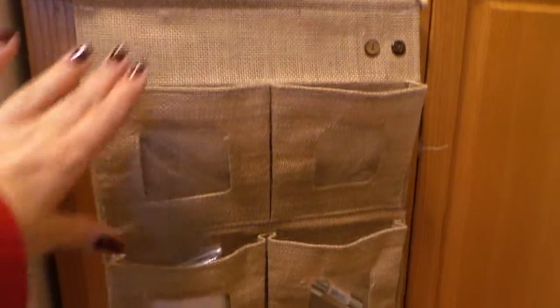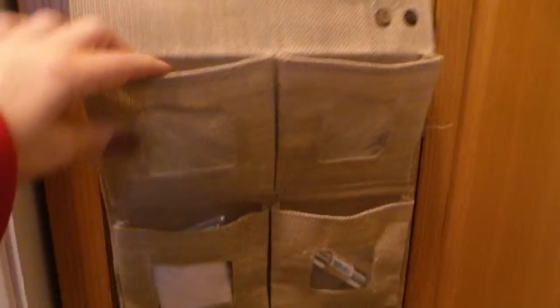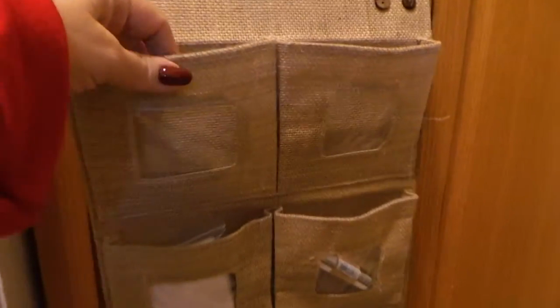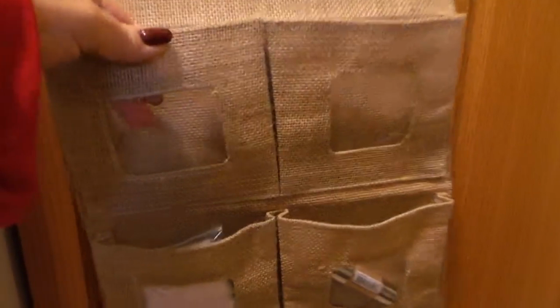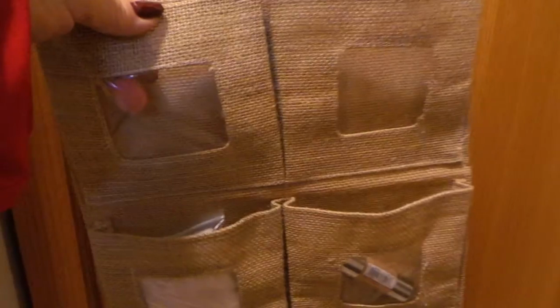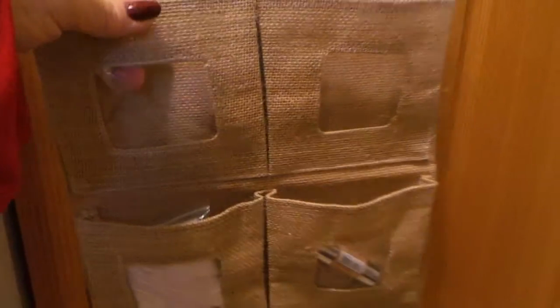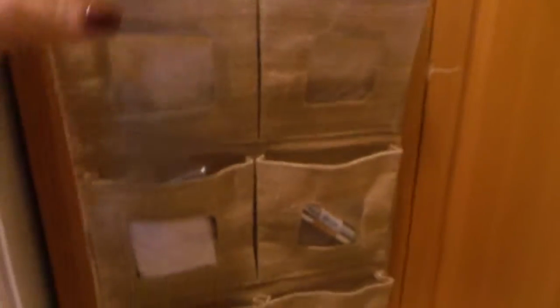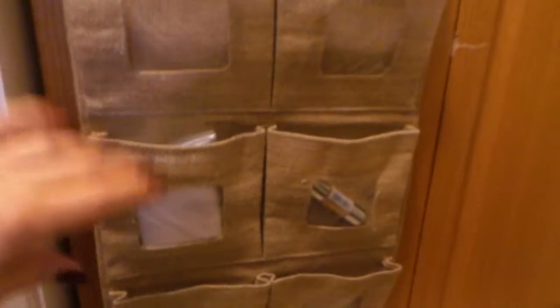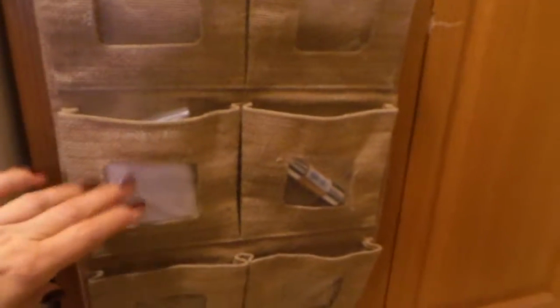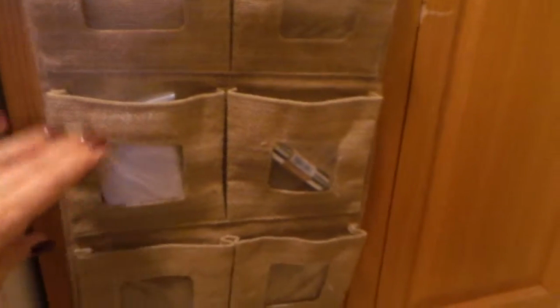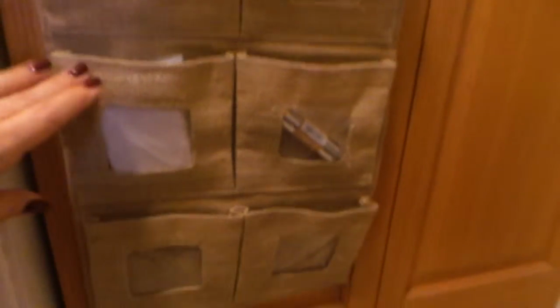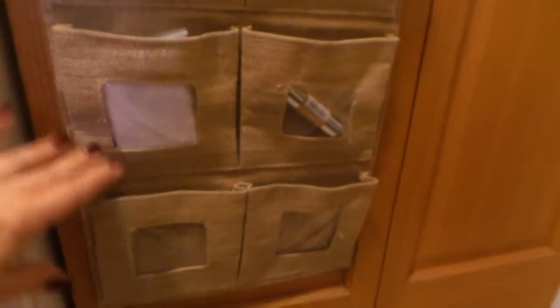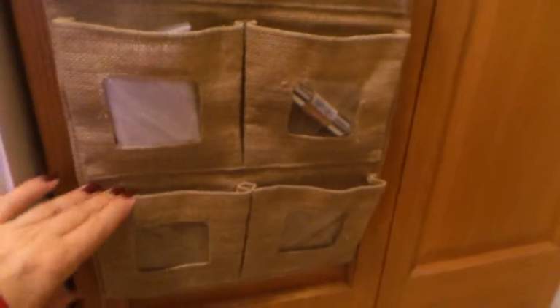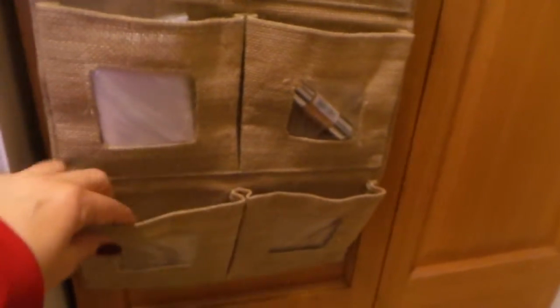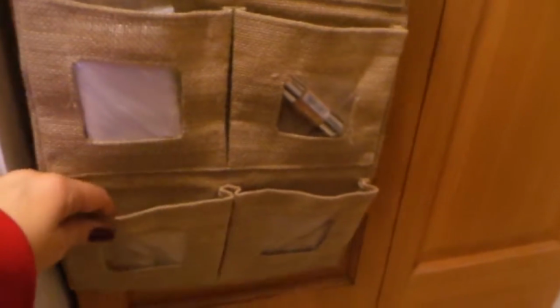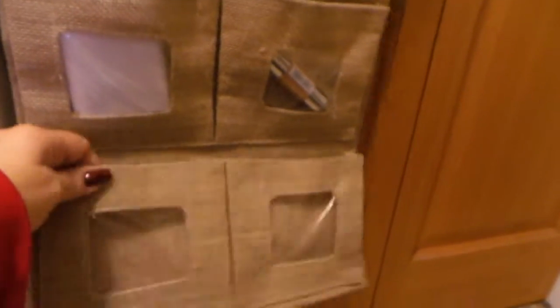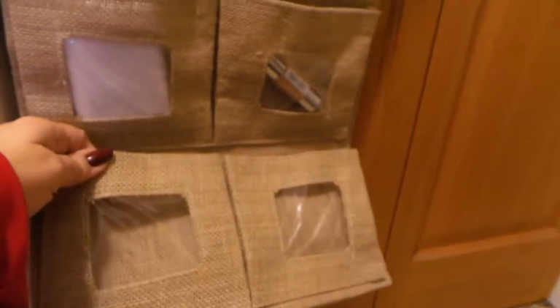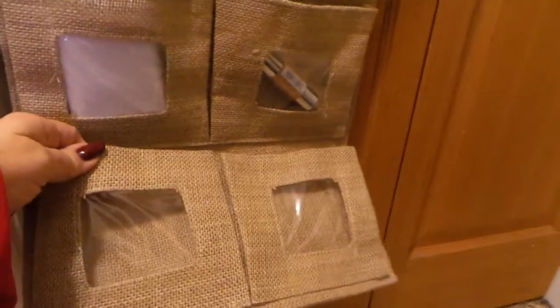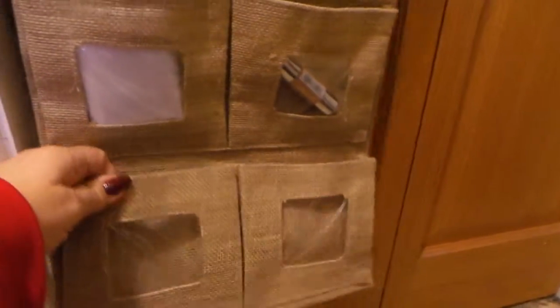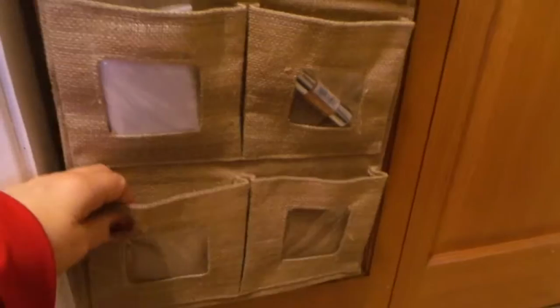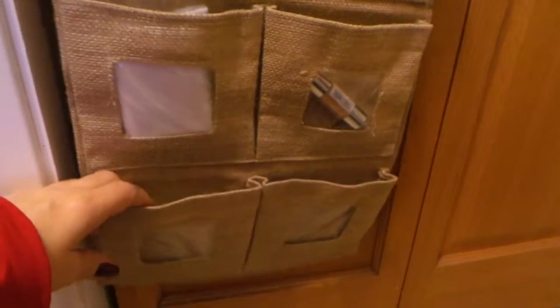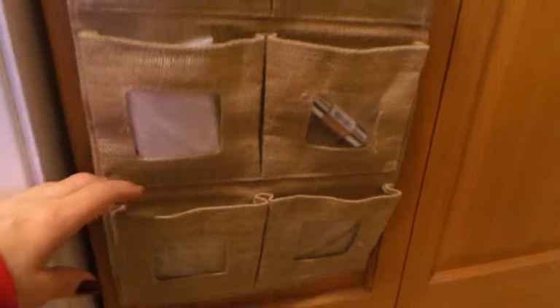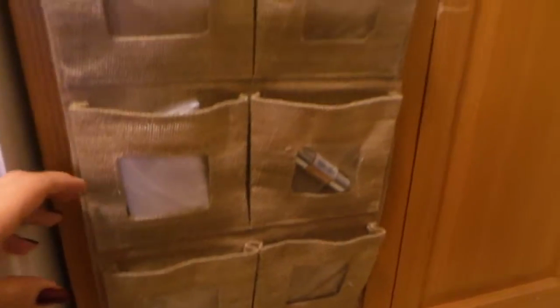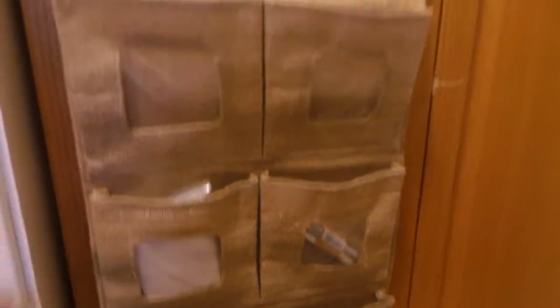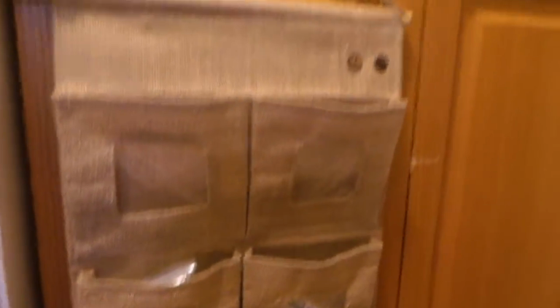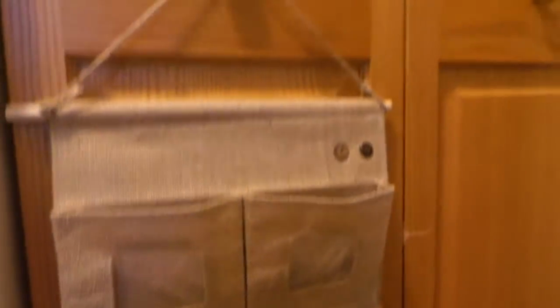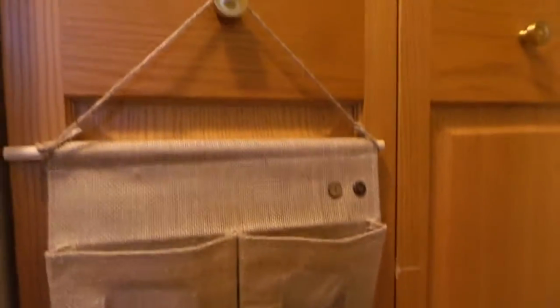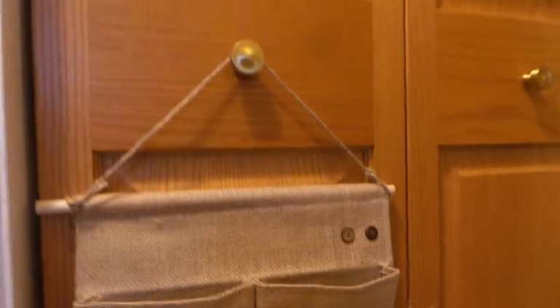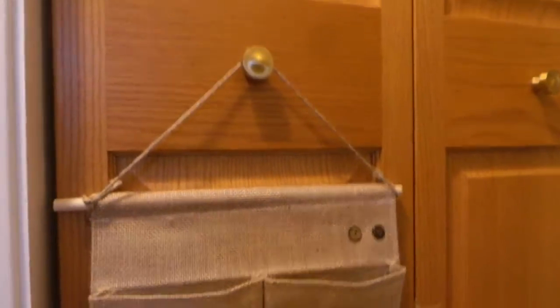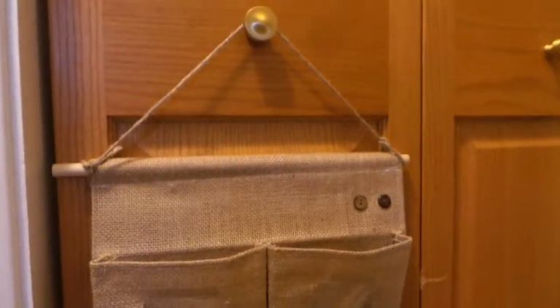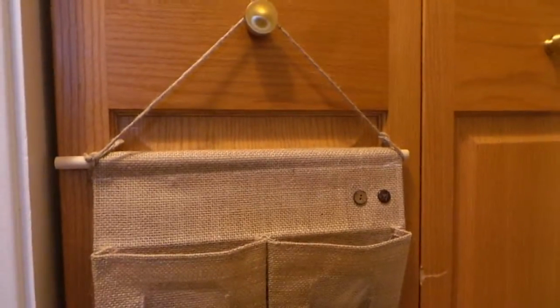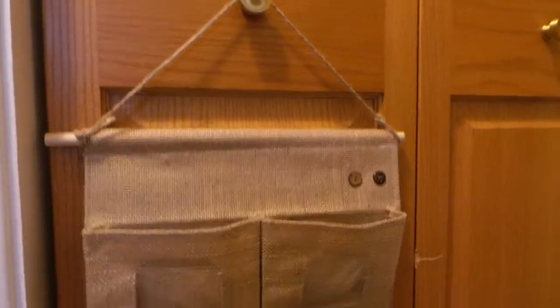going to help you to decide if it's right for you. I really love the little windows because I tend to forget what's in a pocket unless I have a clear indication of what's inside.